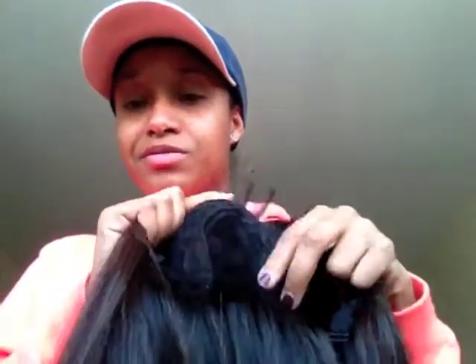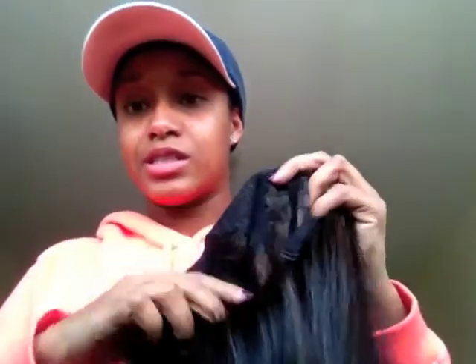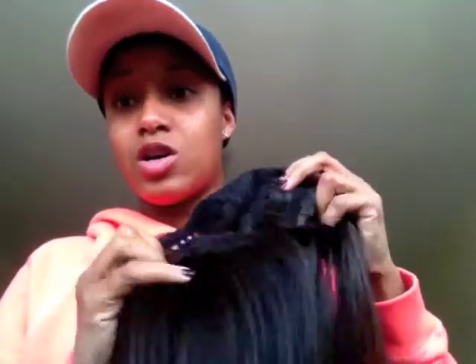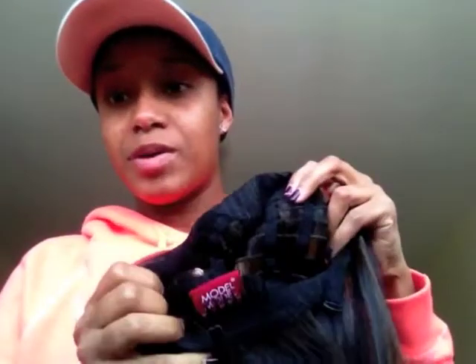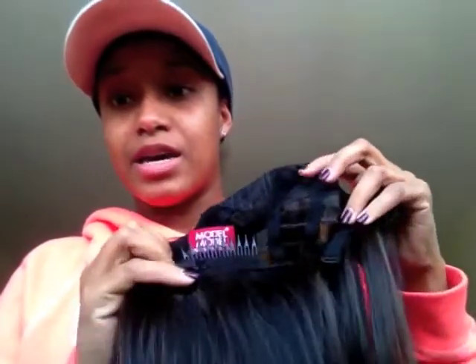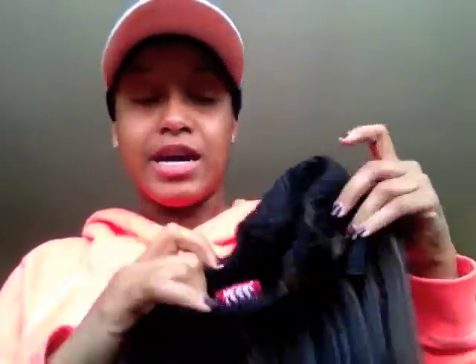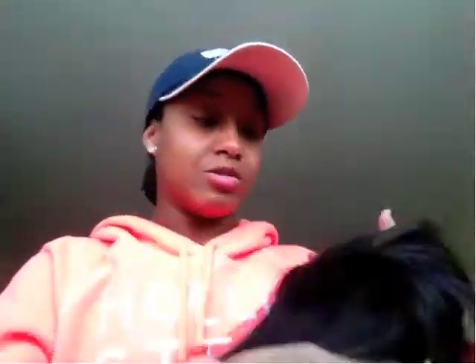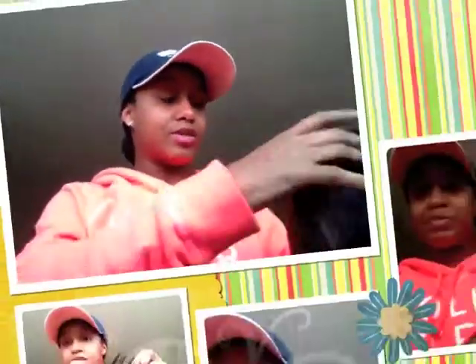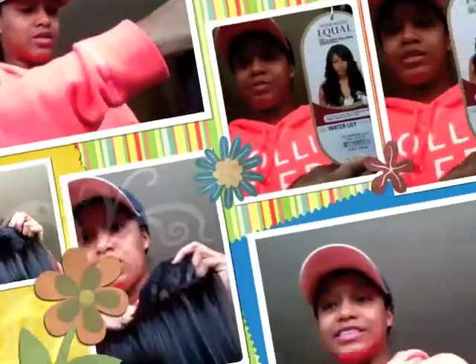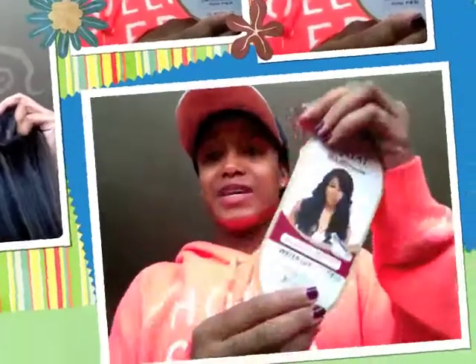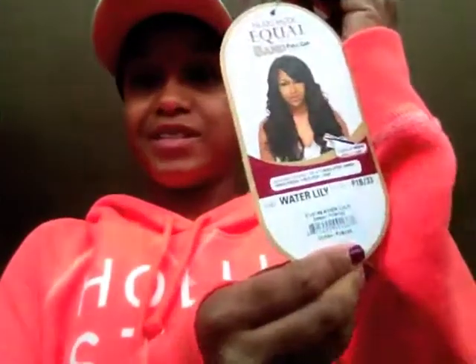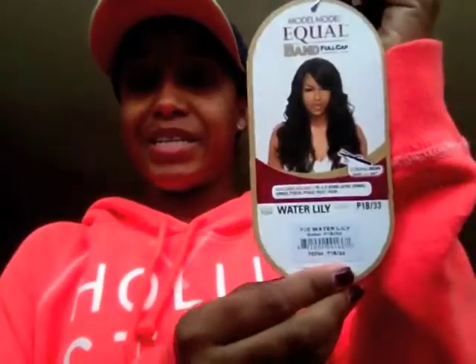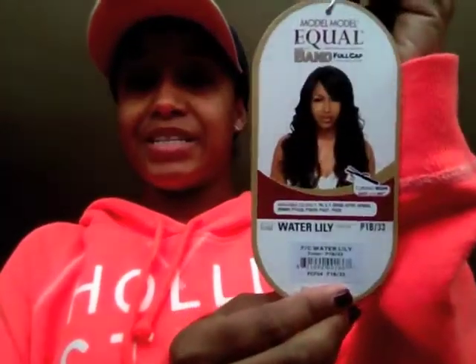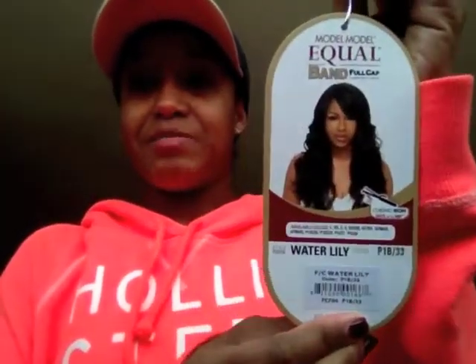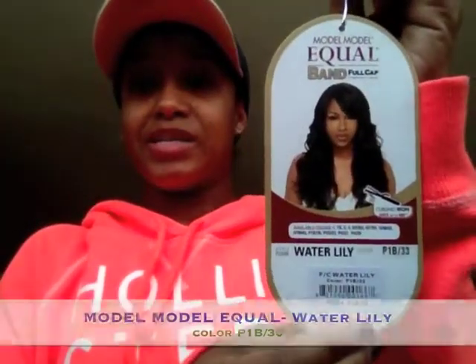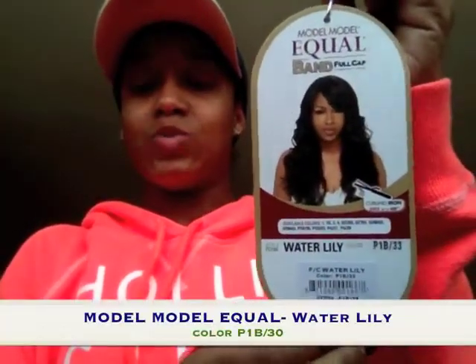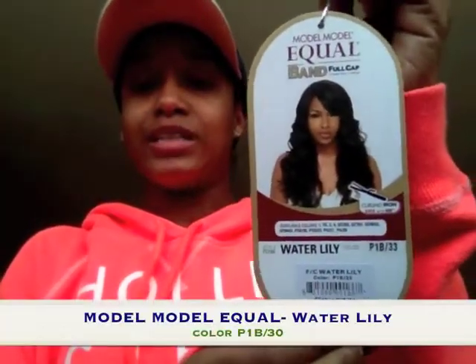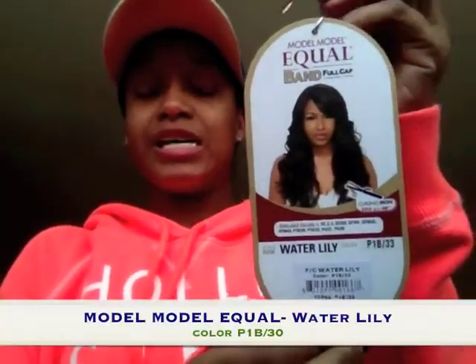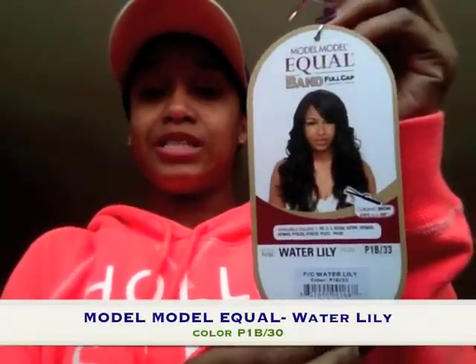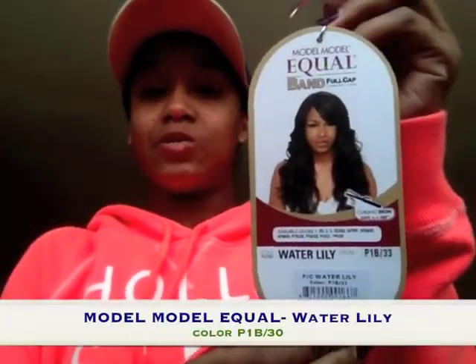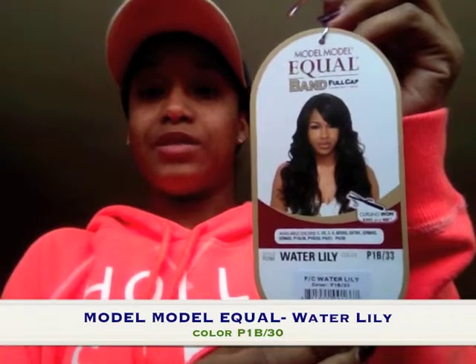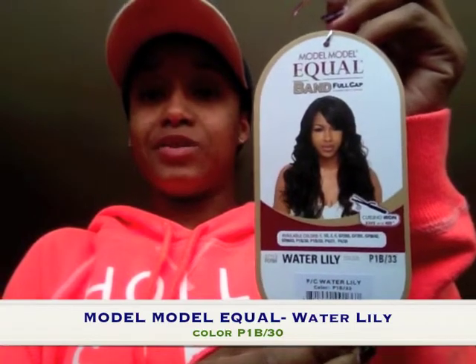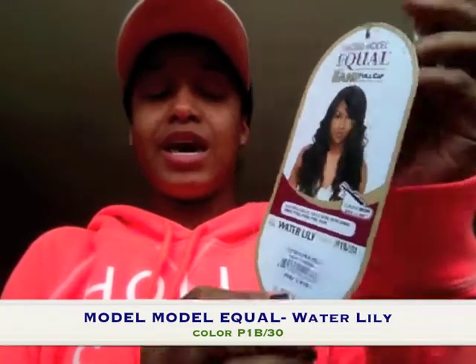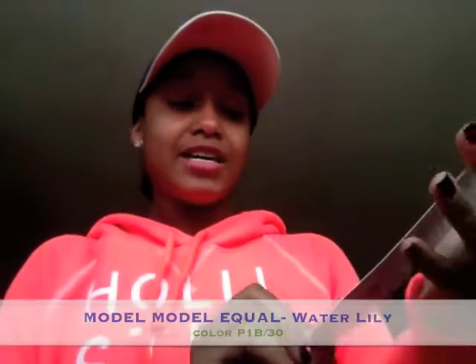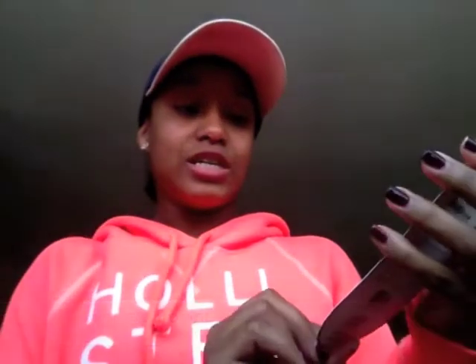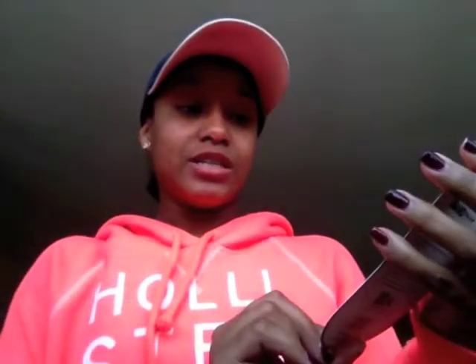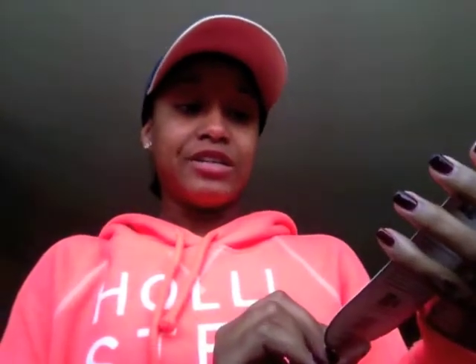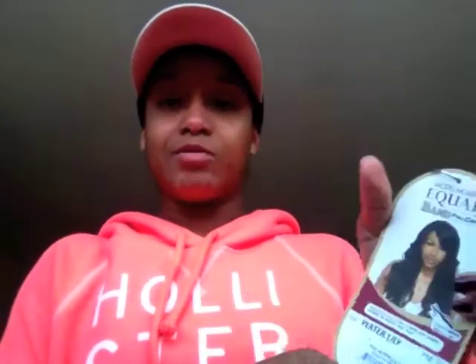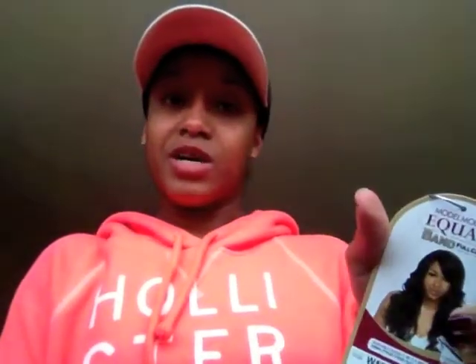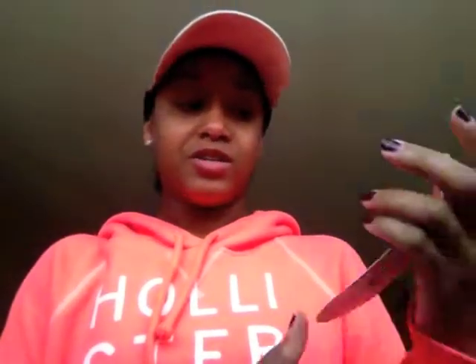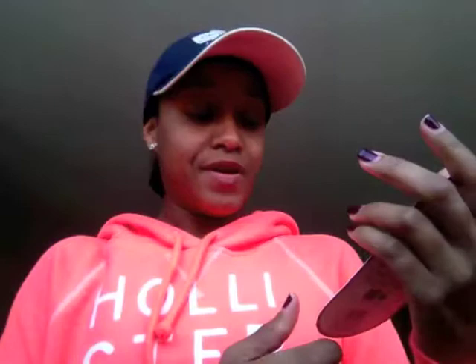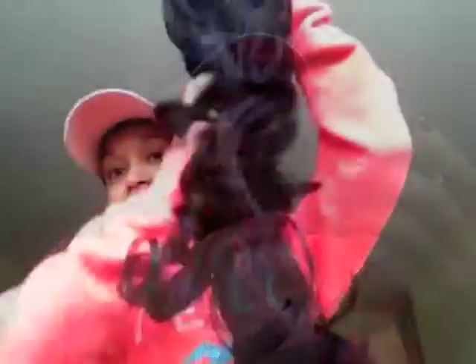This is the construction of the cap: no lace front, comb in the front, comb in the back, and adjustable straps. Next we have this one right here — her name is Miss Water Lily. She's in the color 1B33 and she is curling iron safe up to 400 degrees Fahrenheit.